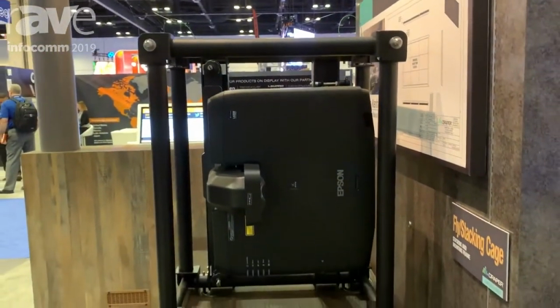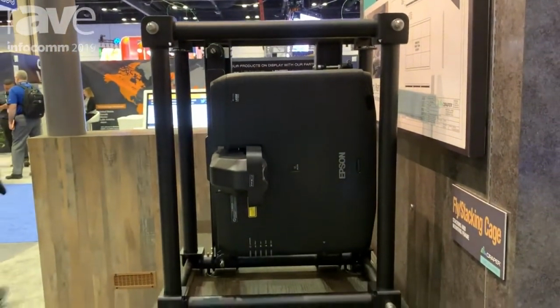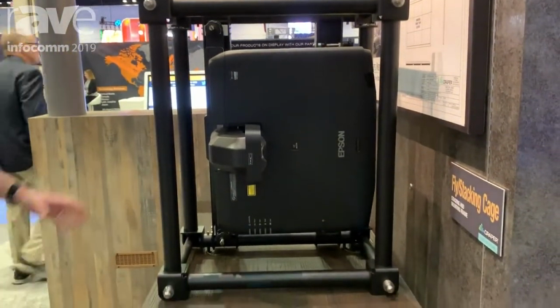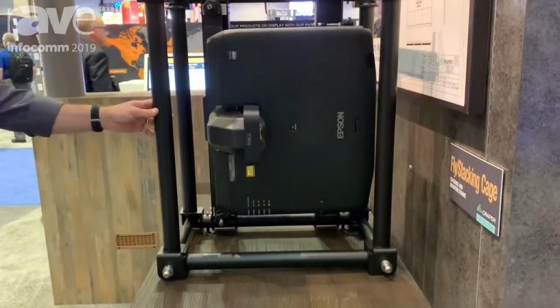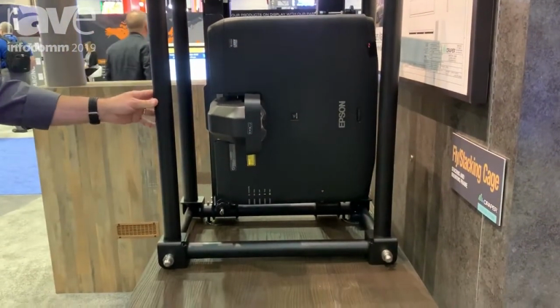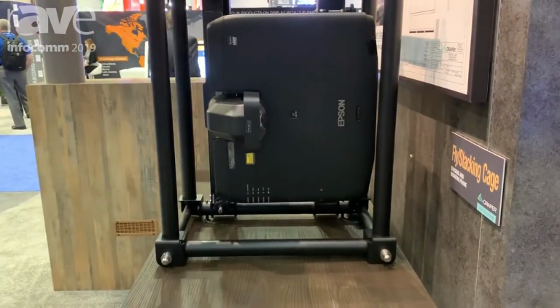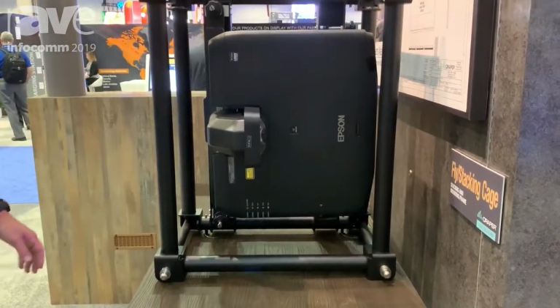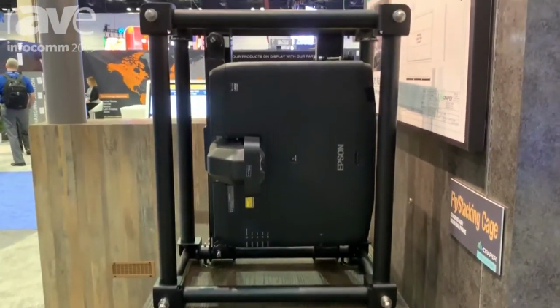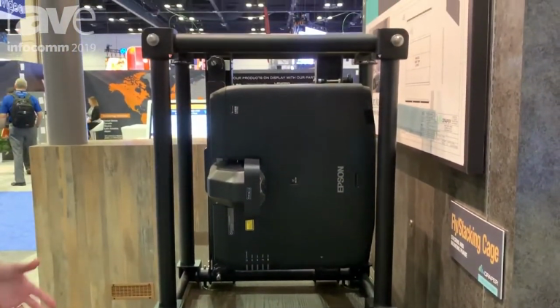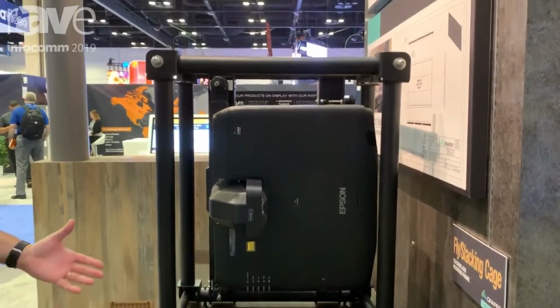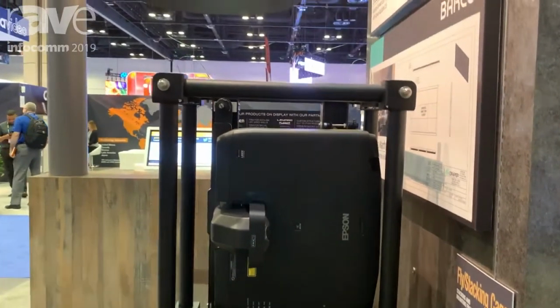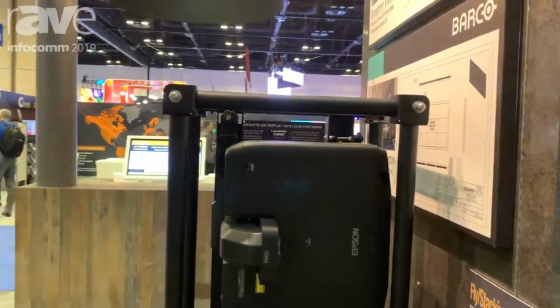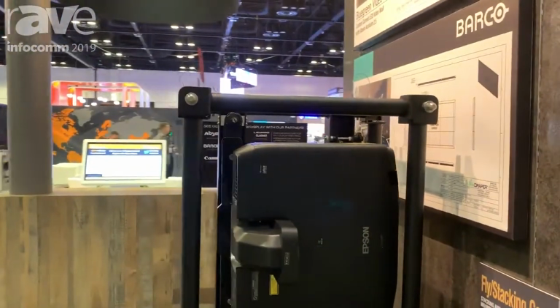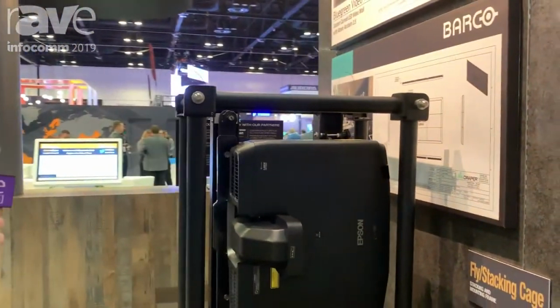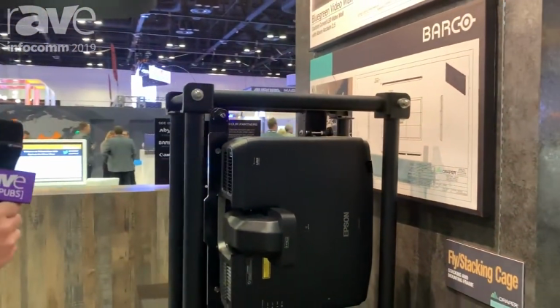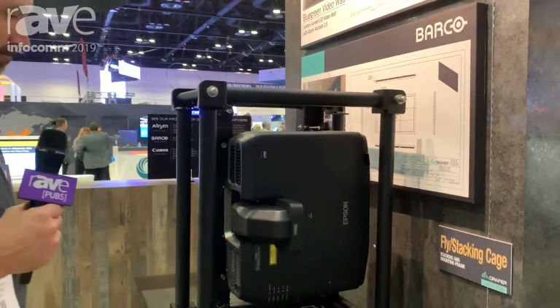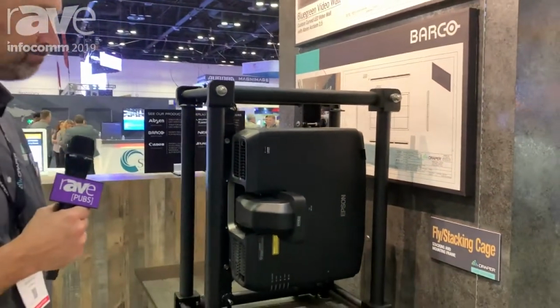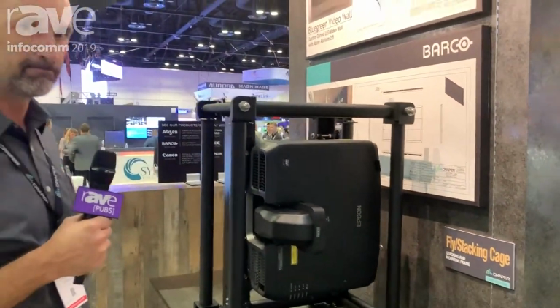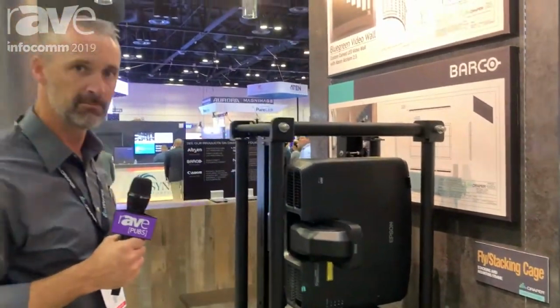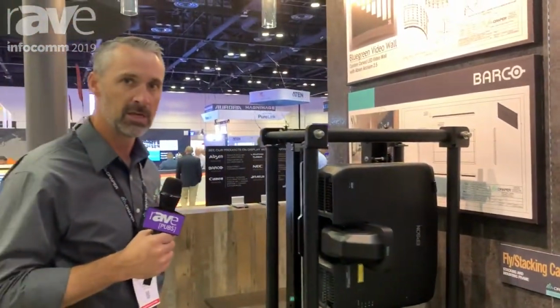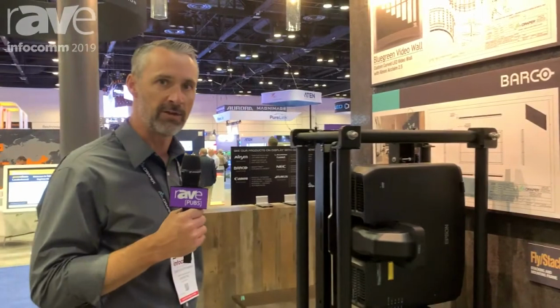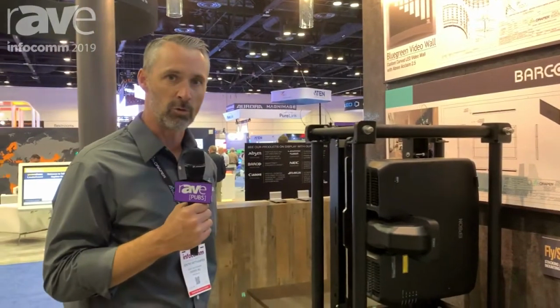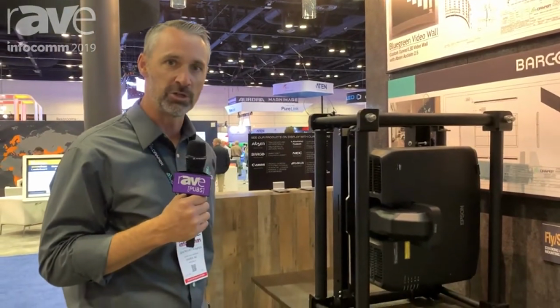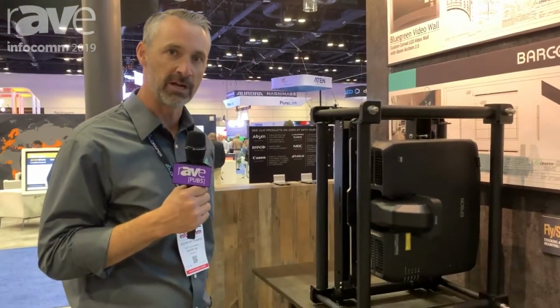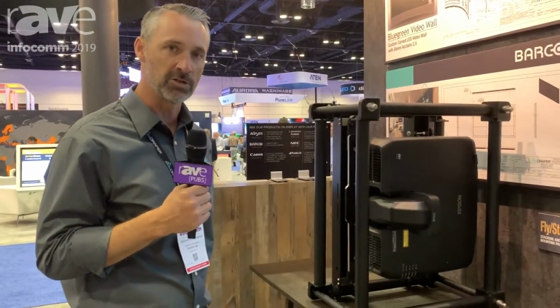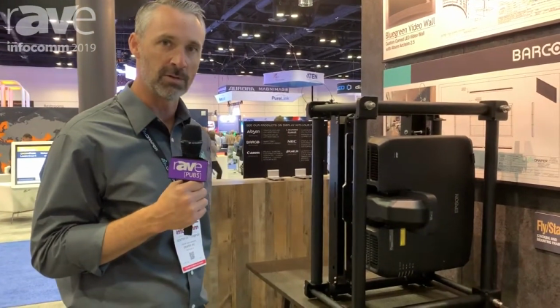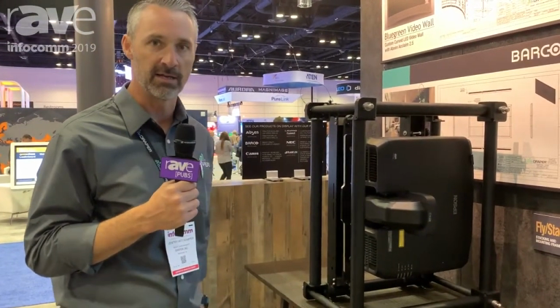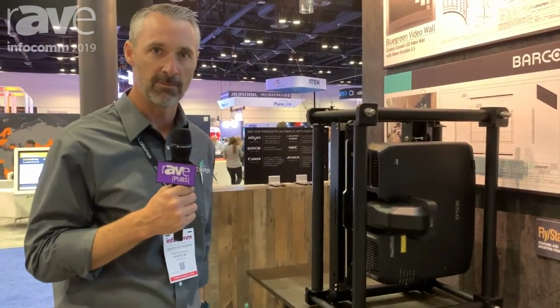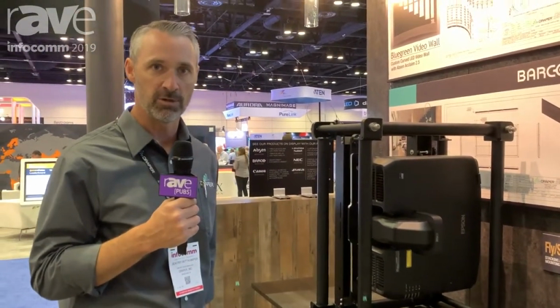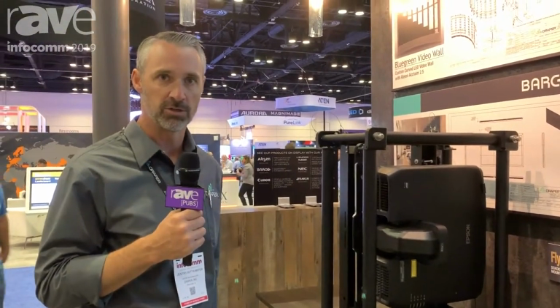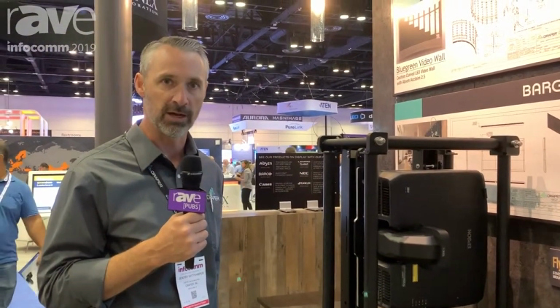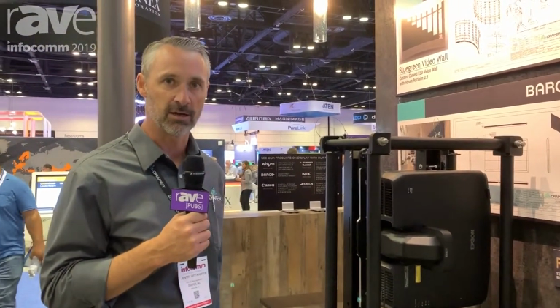It's available now and shipping, and we design these custom for any projector size. If you have any more questions, you can find information on our website at www.draperinc.com.